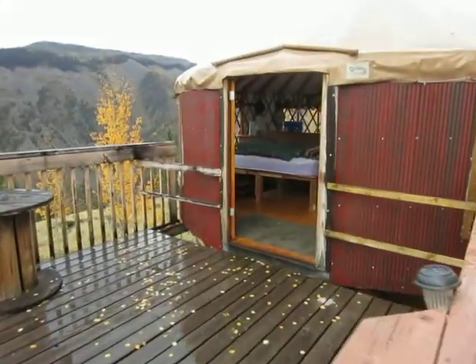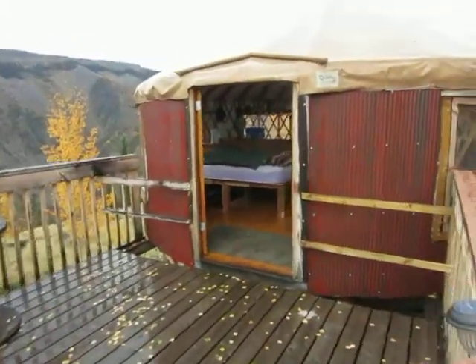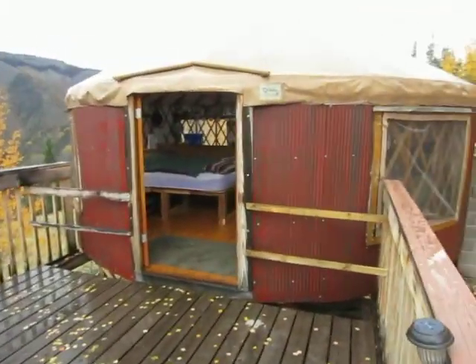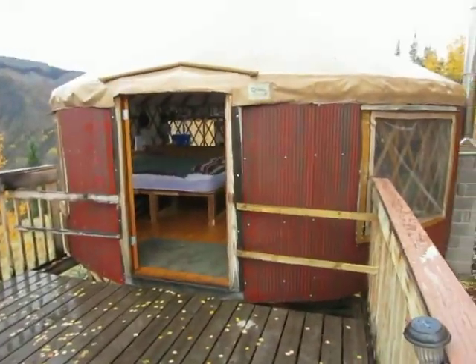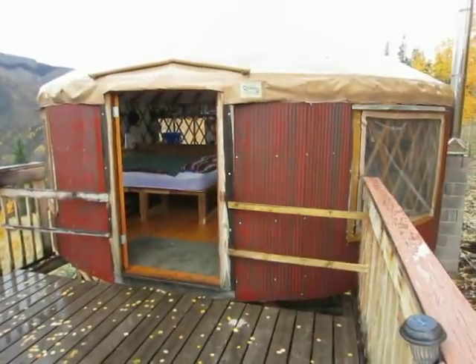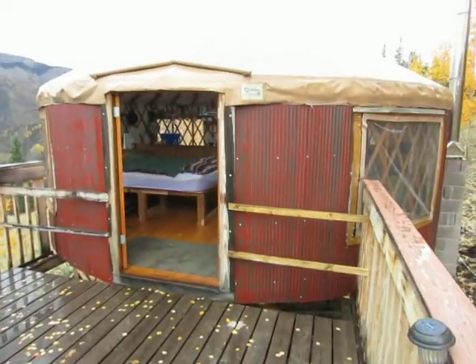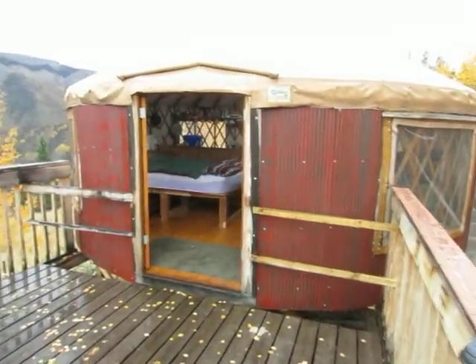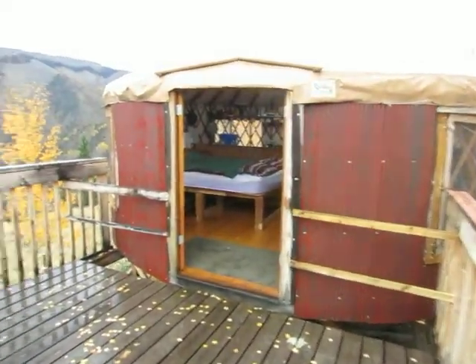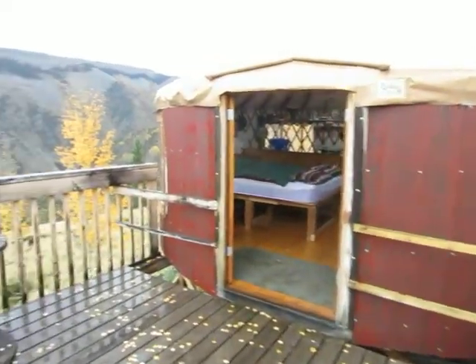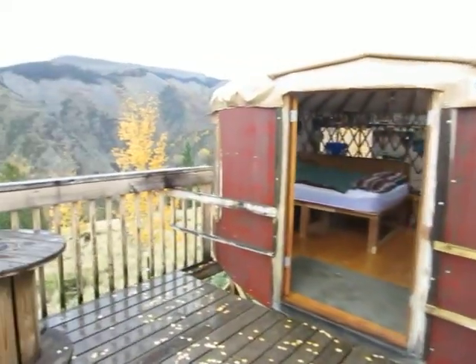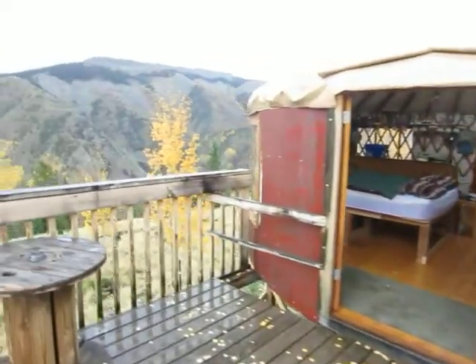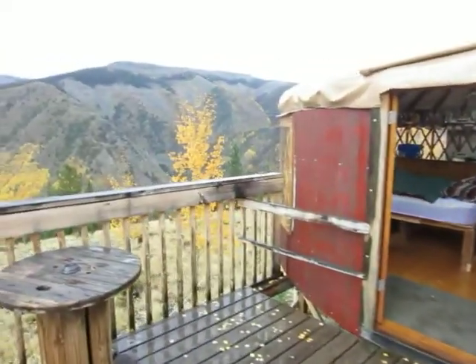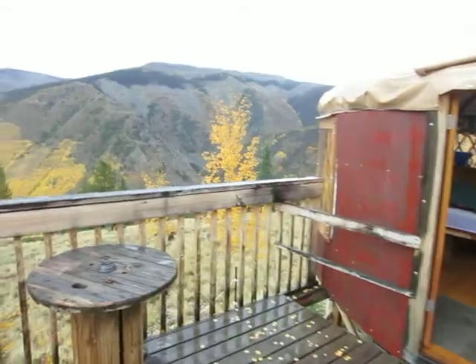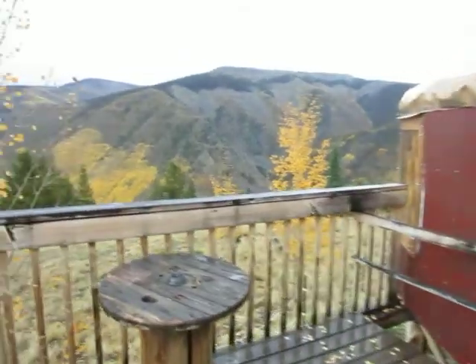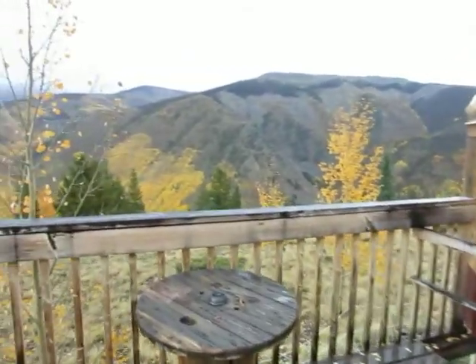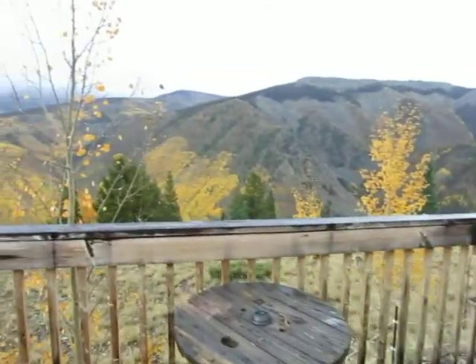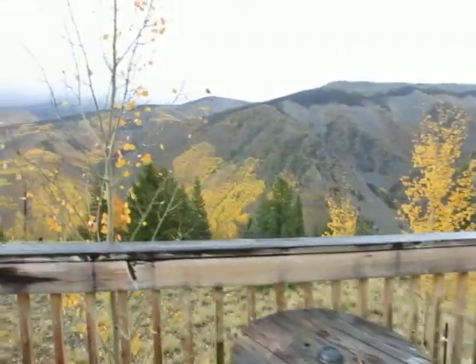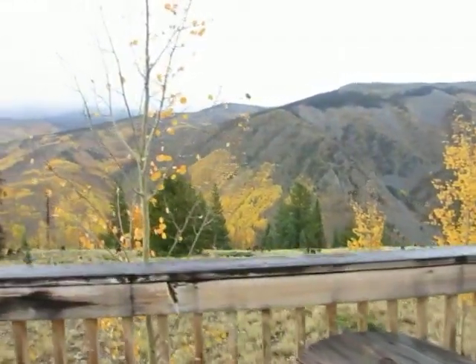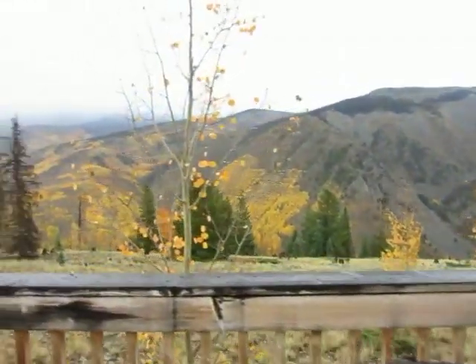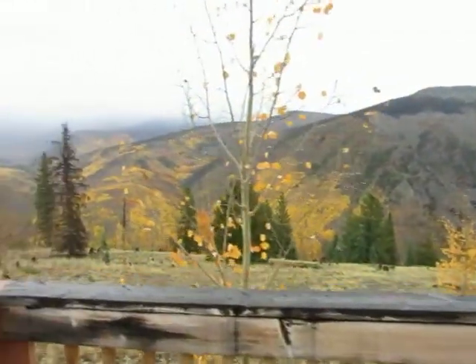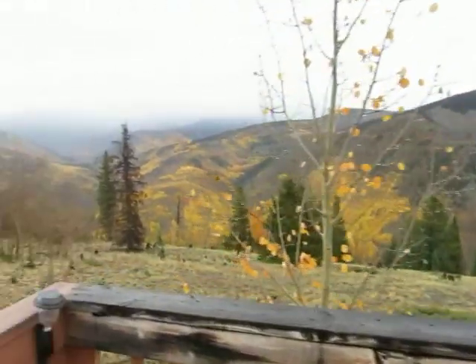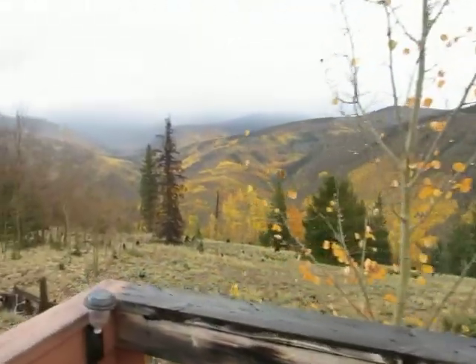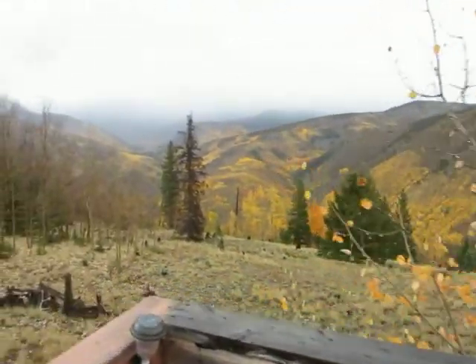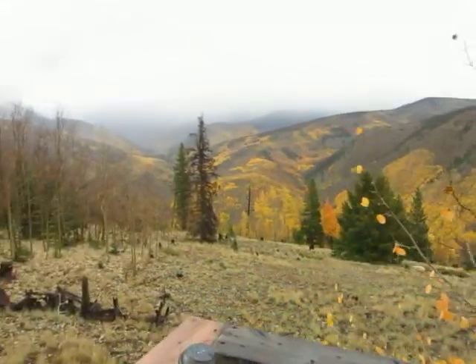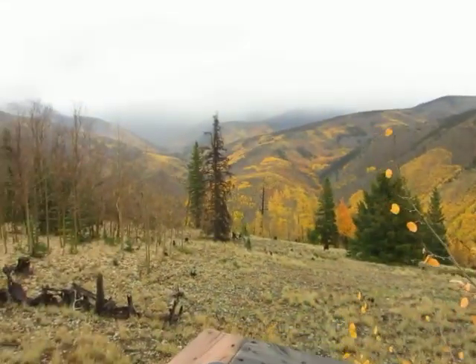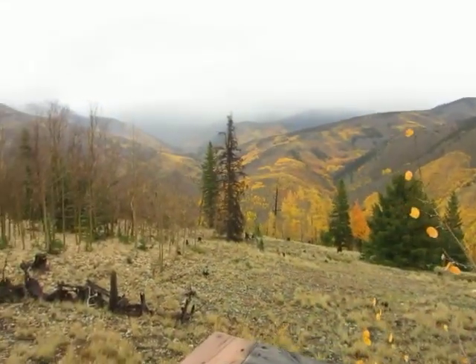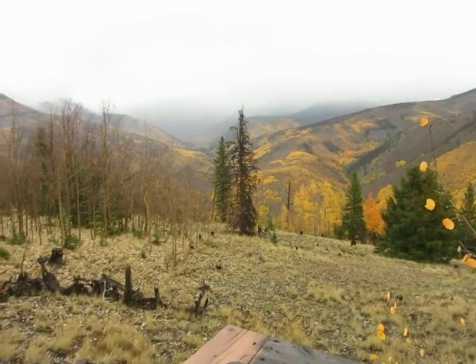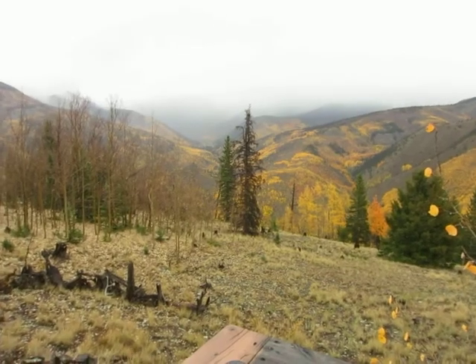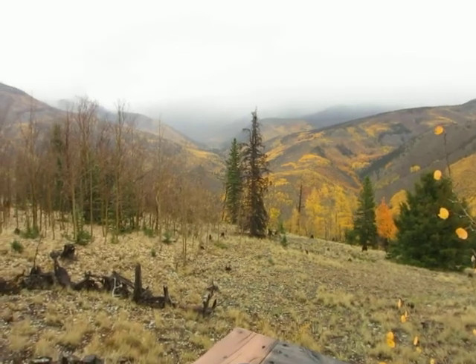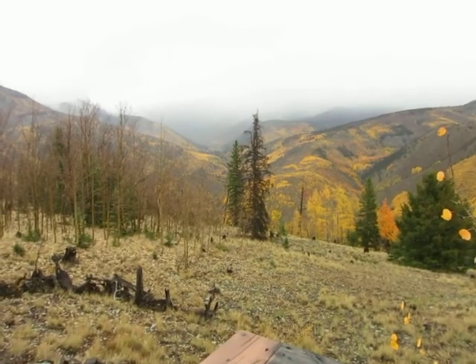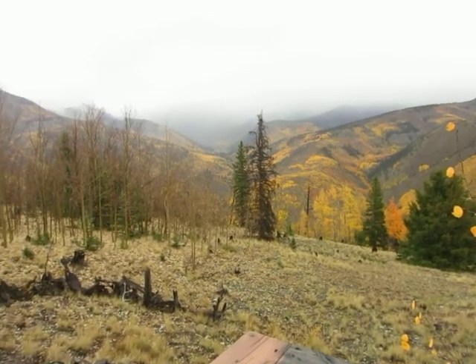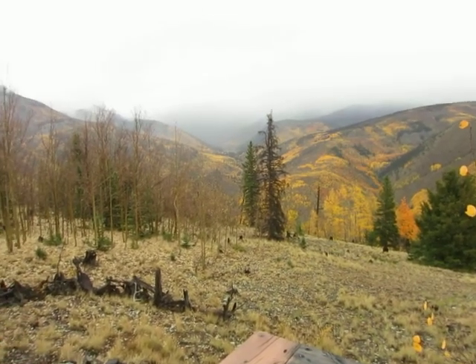Here's the front door of the yurt. There's another video on the site with the inside tour. There's the panorama though — it's awesome. Come and check us out, thanks for watching.